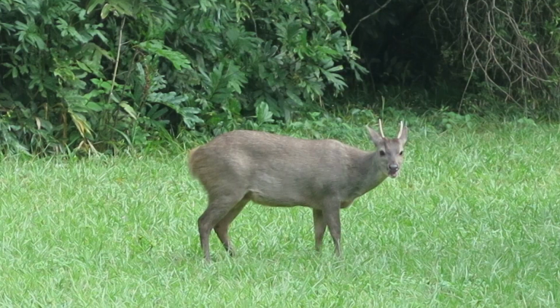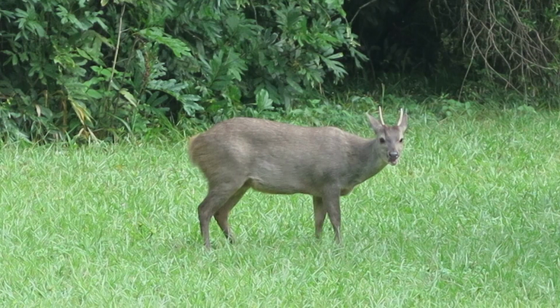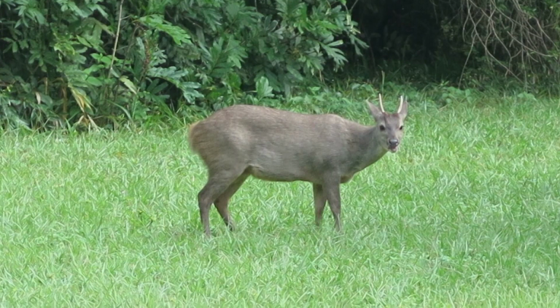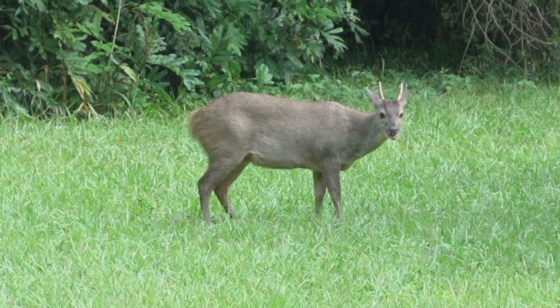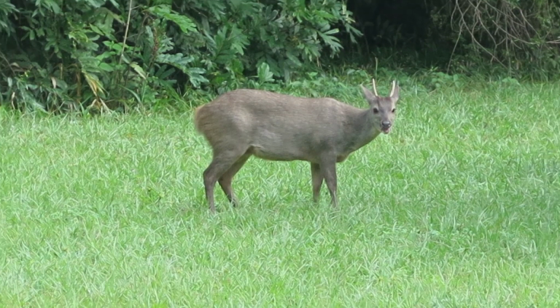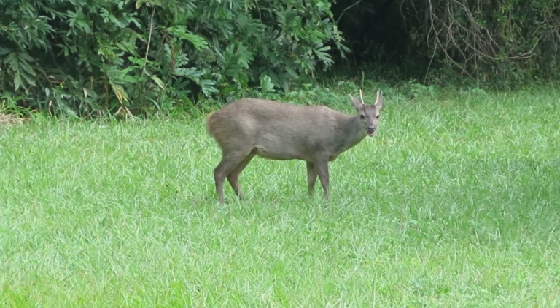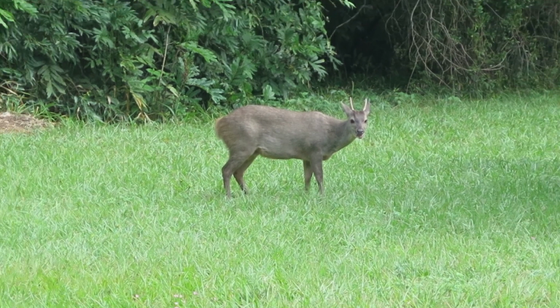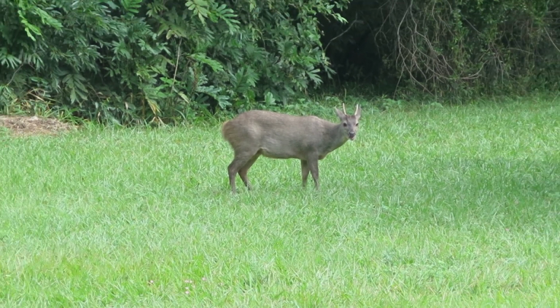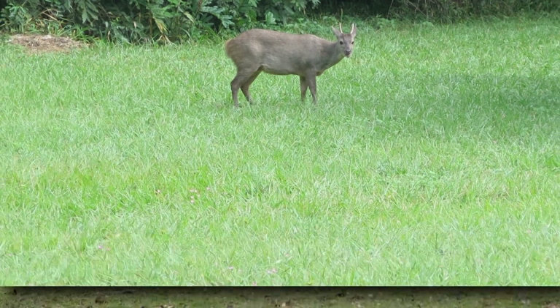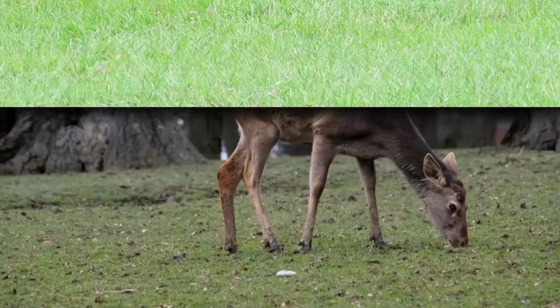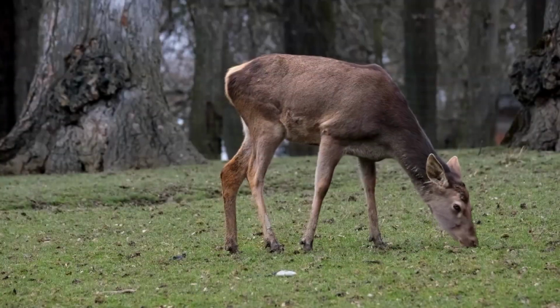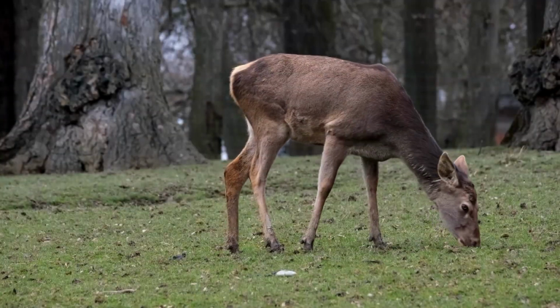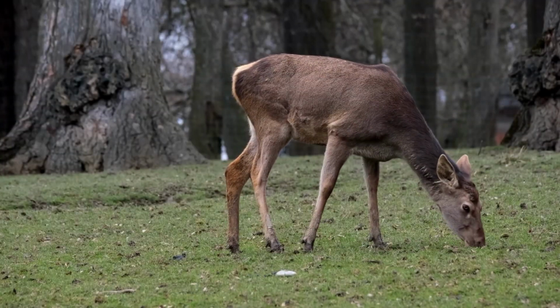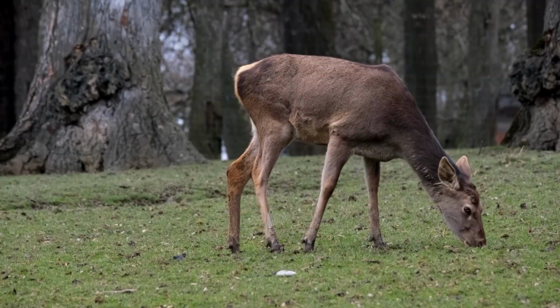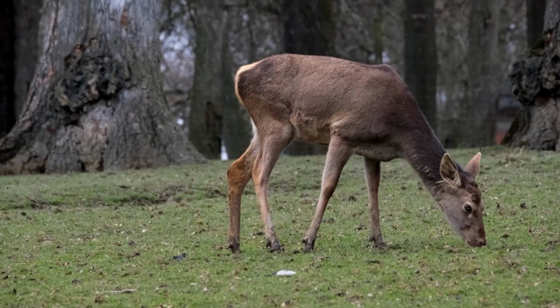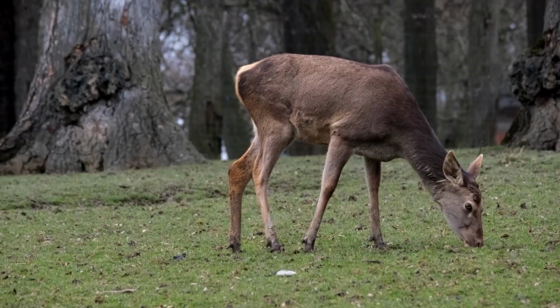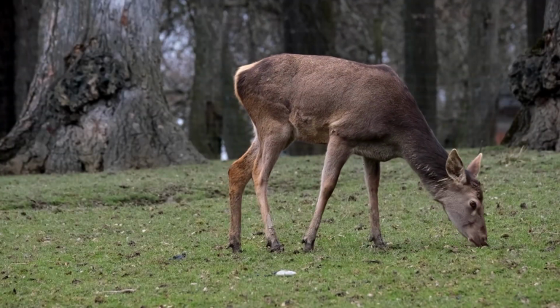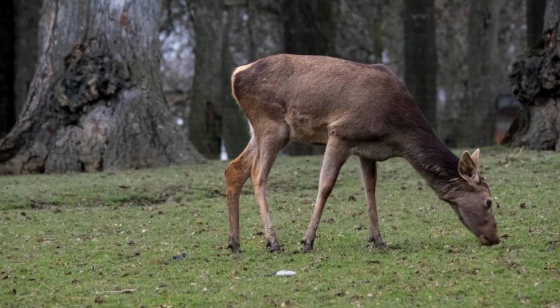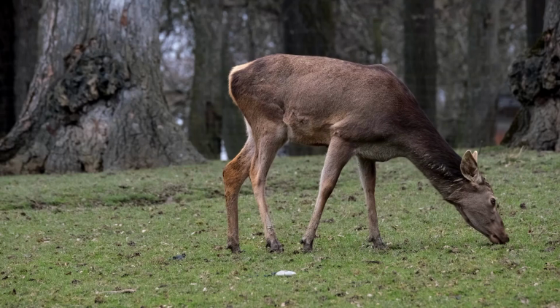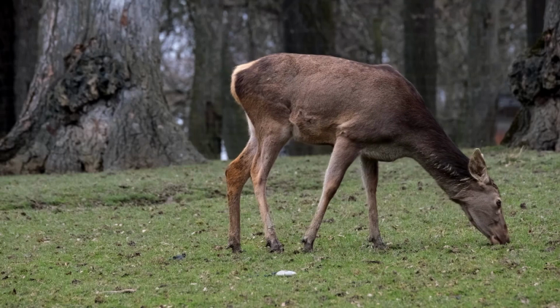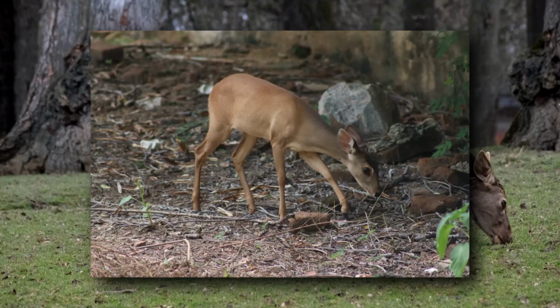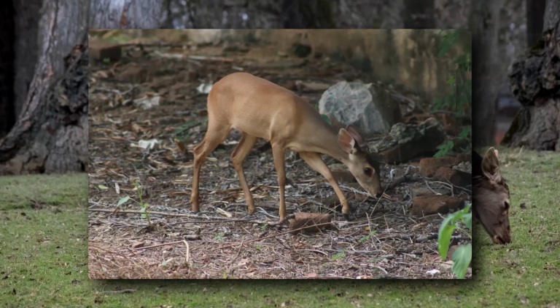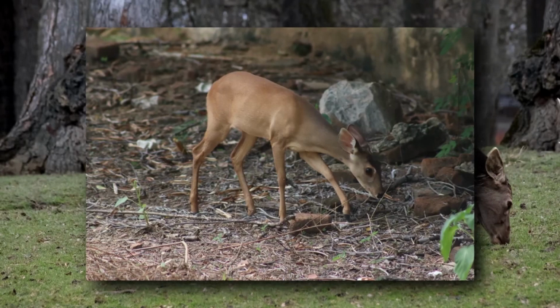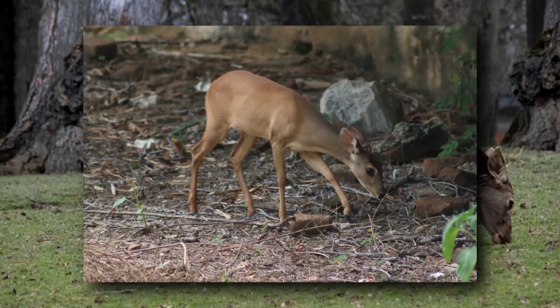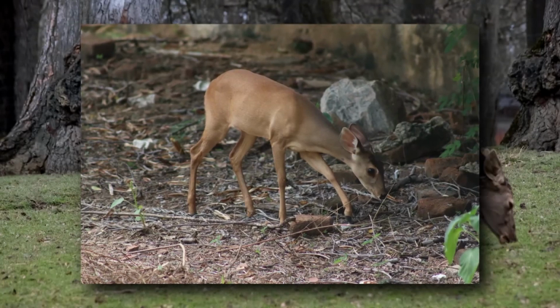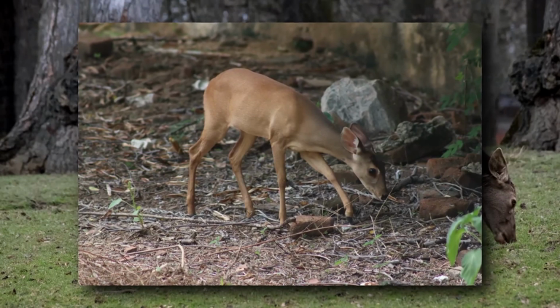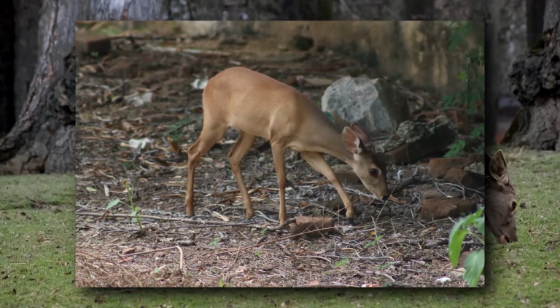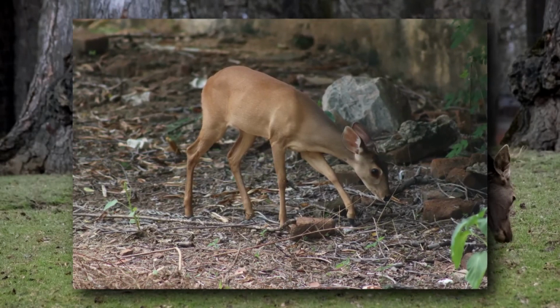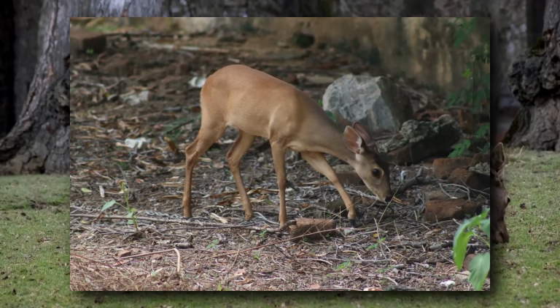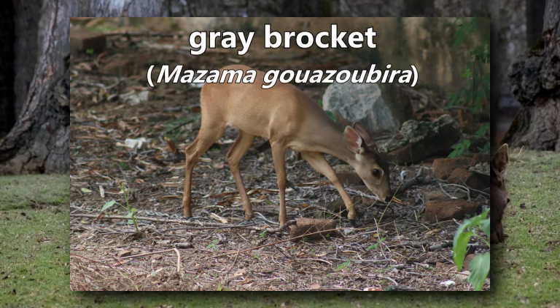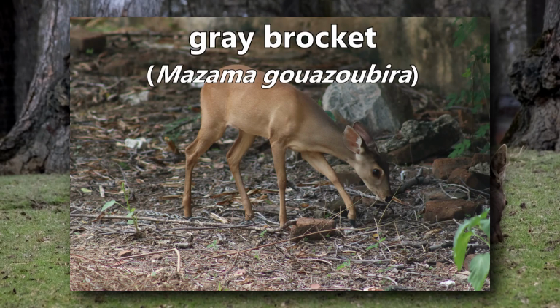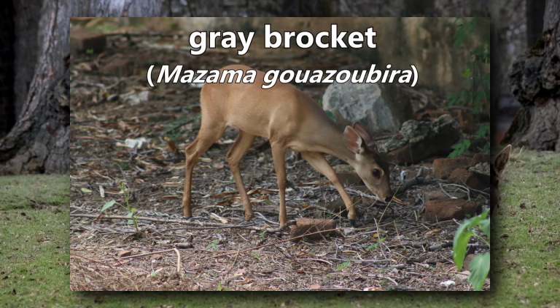This deer is set apart from others of its genus because of the tones in its fur. Although it appears more gray than its congeners, it also still looks brown. Do you know what it is? It's a gray brocket.